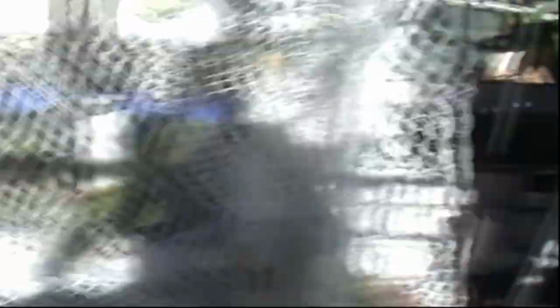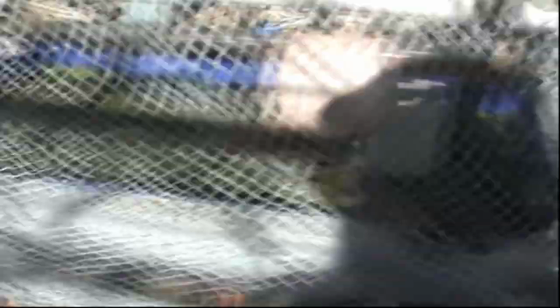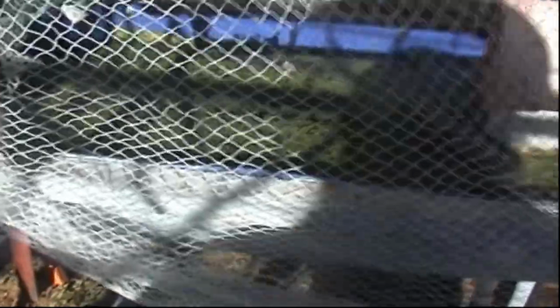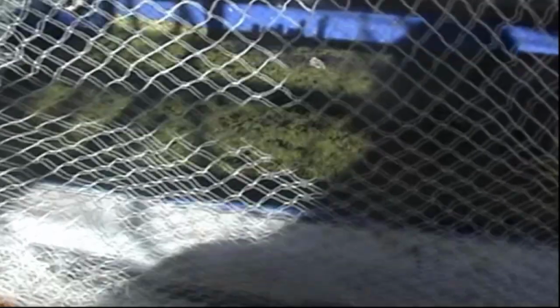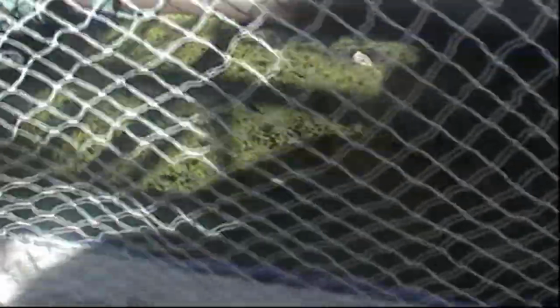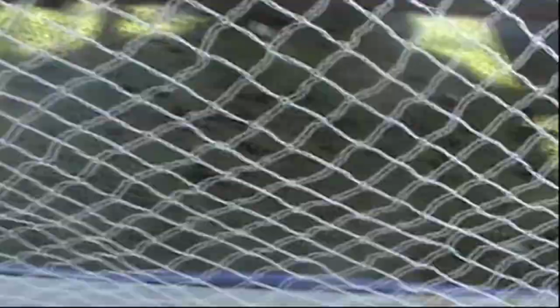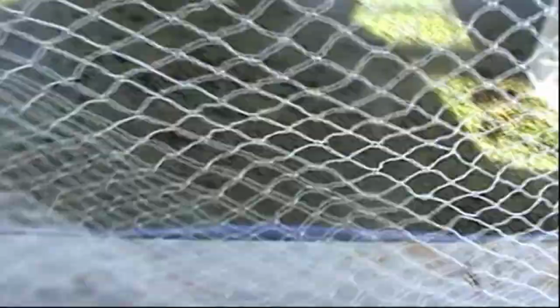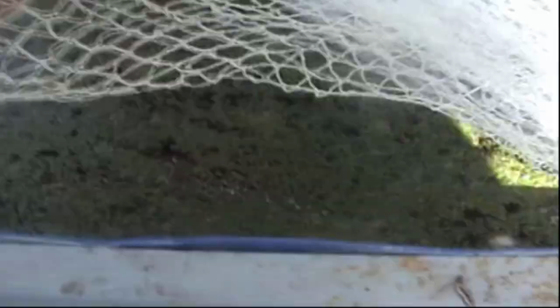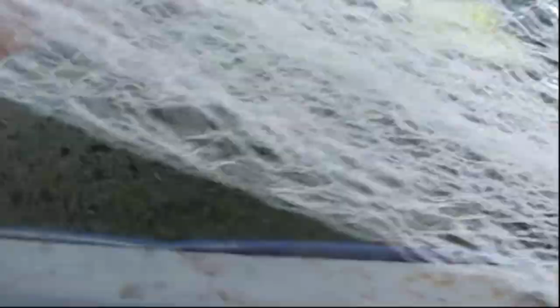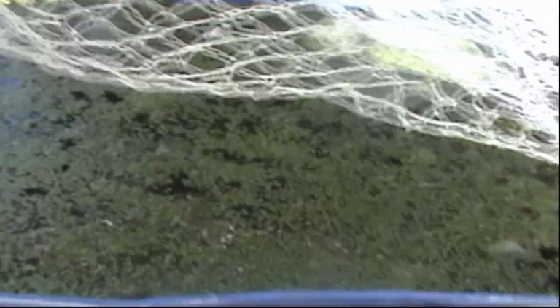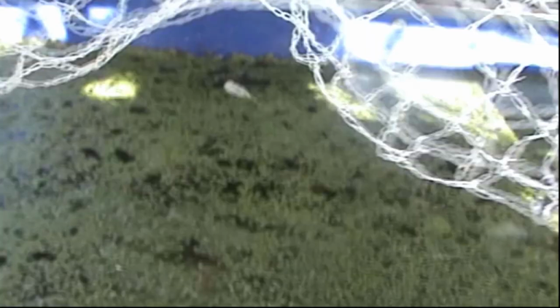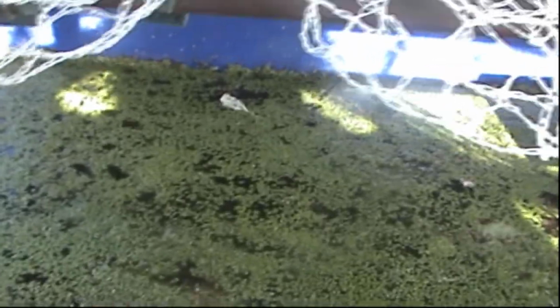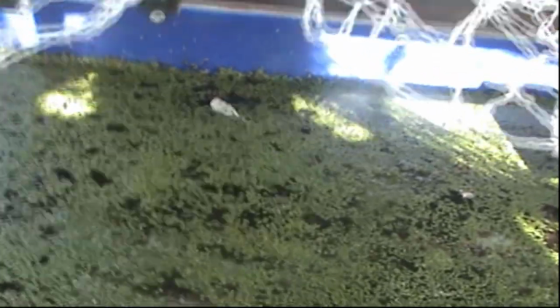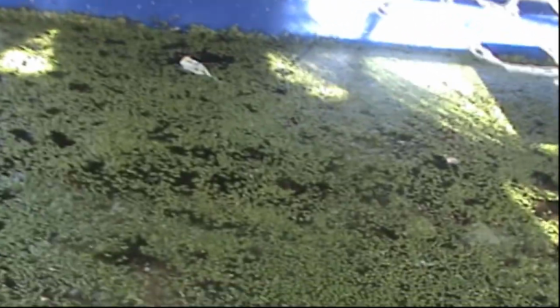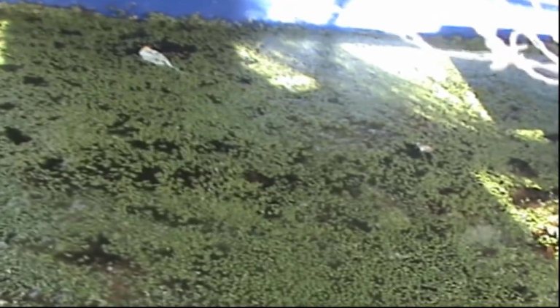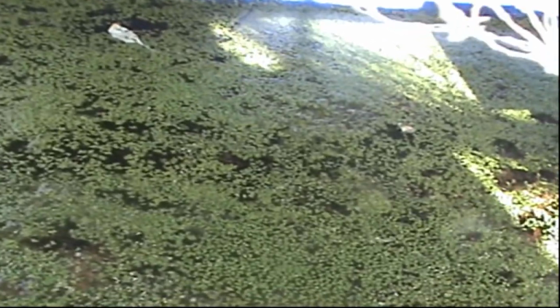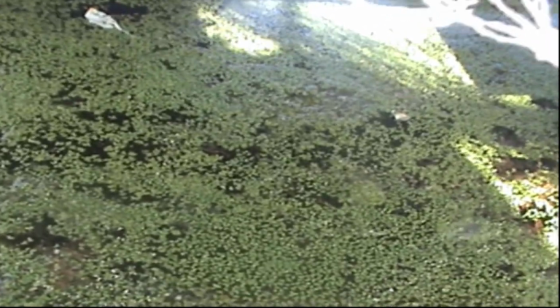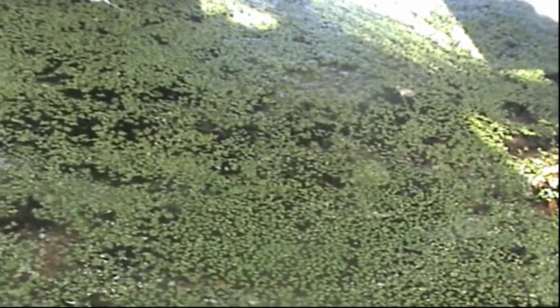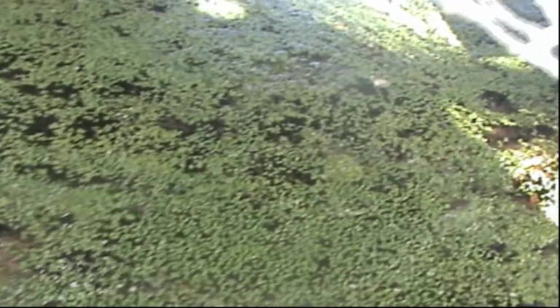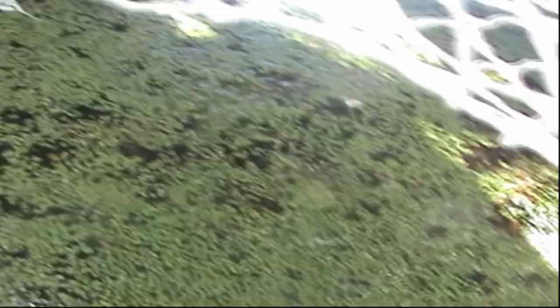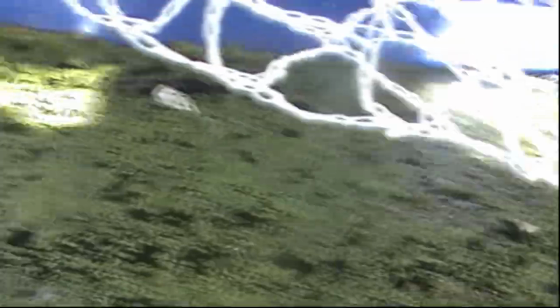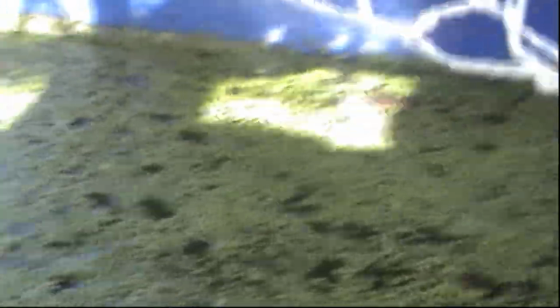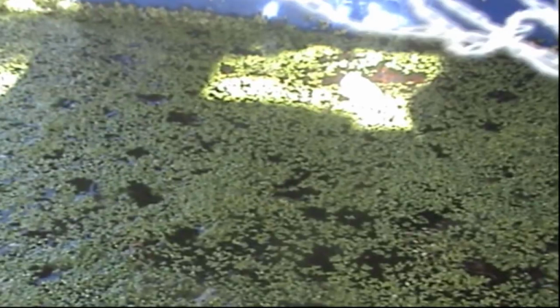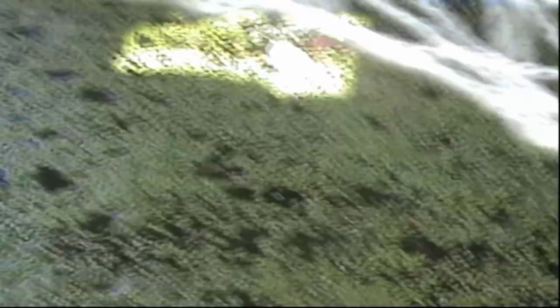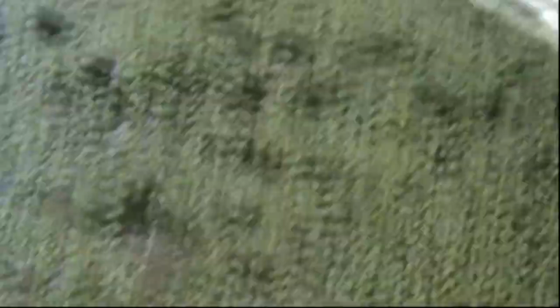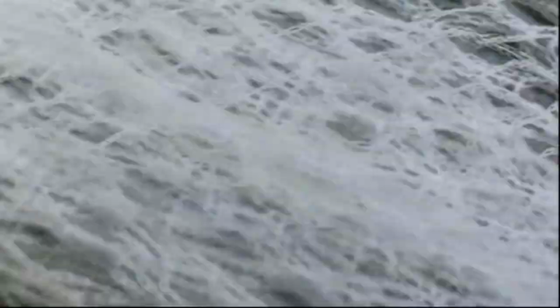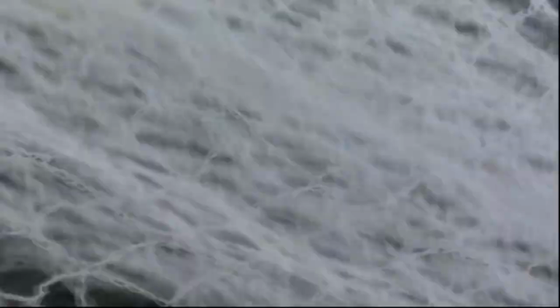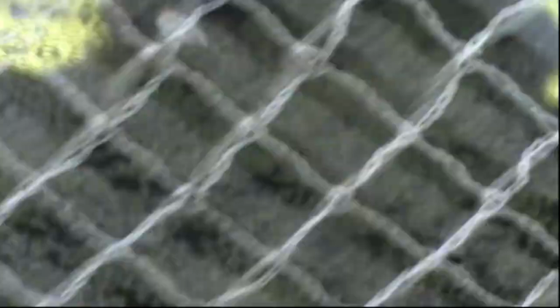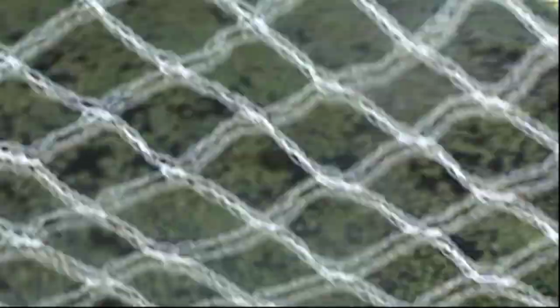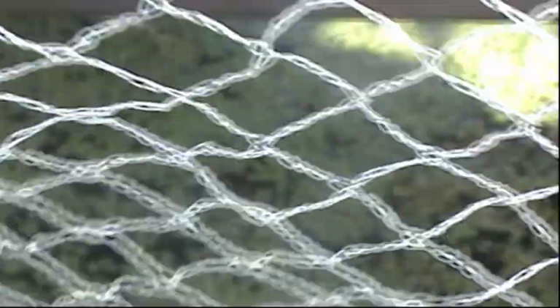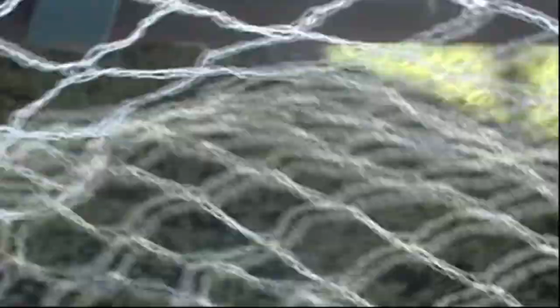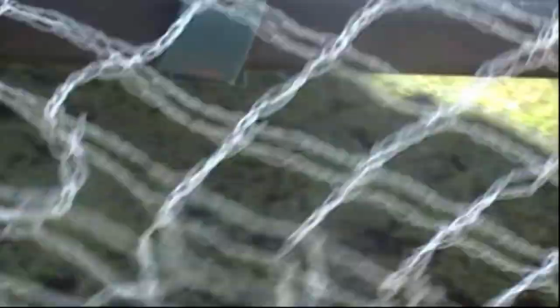Duckweed is going quite well in its bed. I scoop it out once a week and put it into the fish tank — they eat it. It rejuvenates in a week so I can feed the fish again with it.